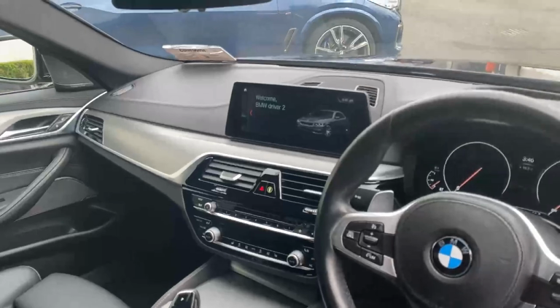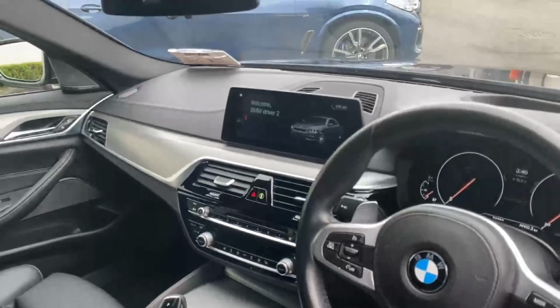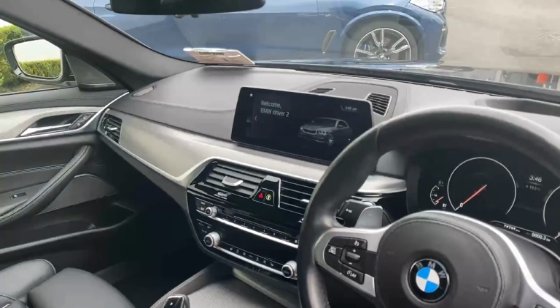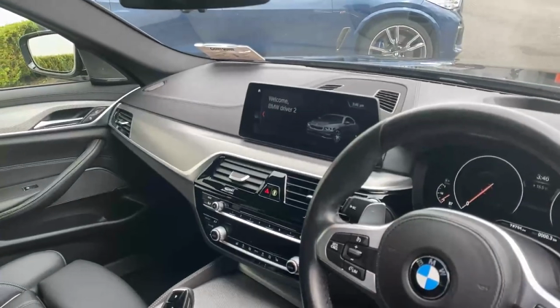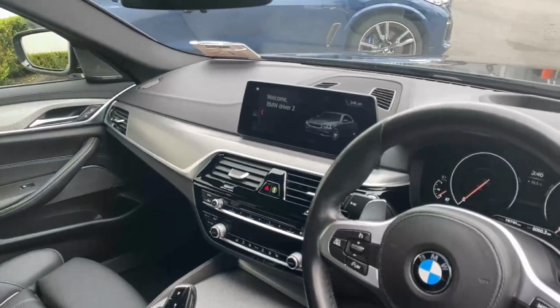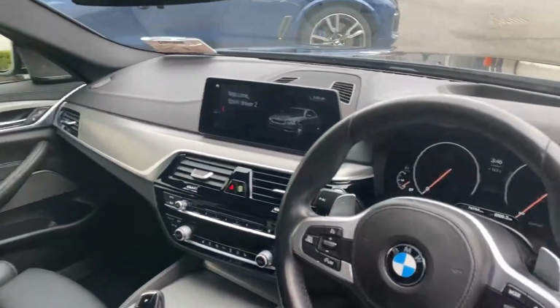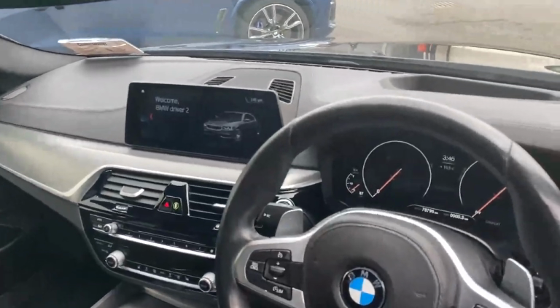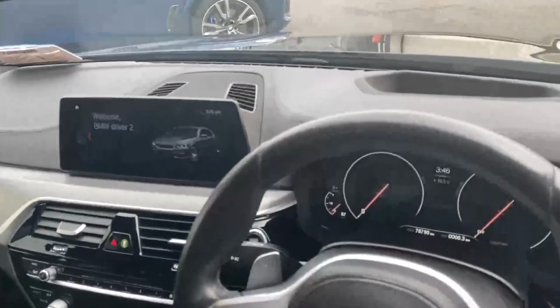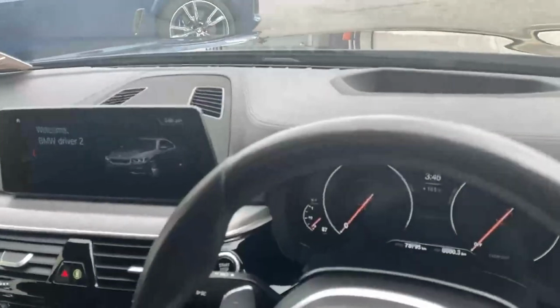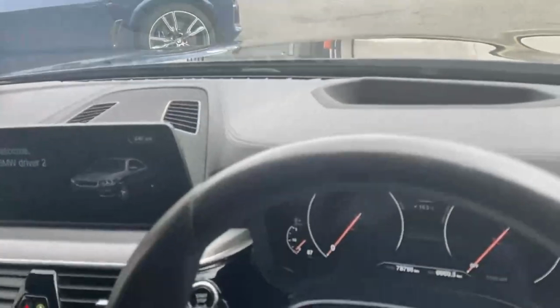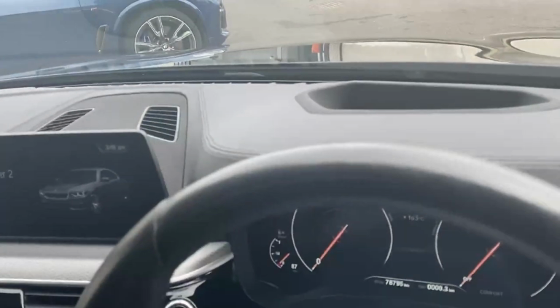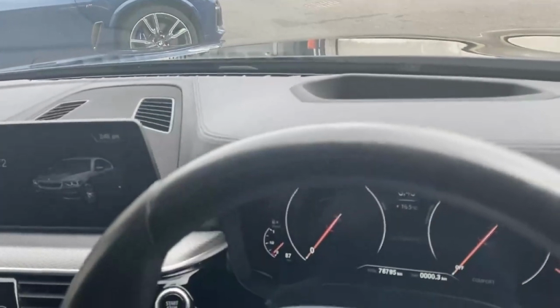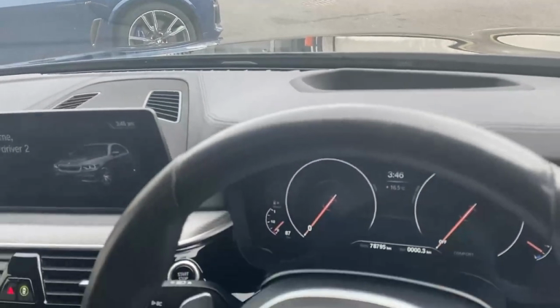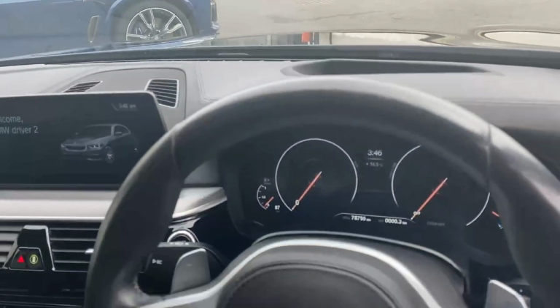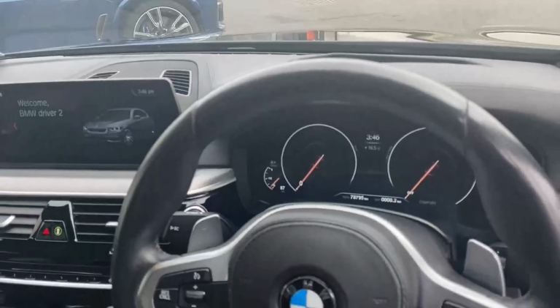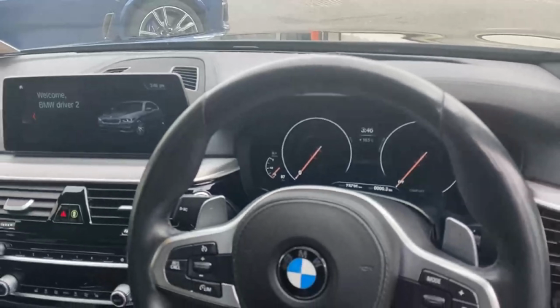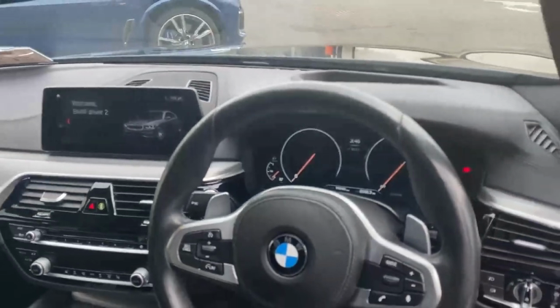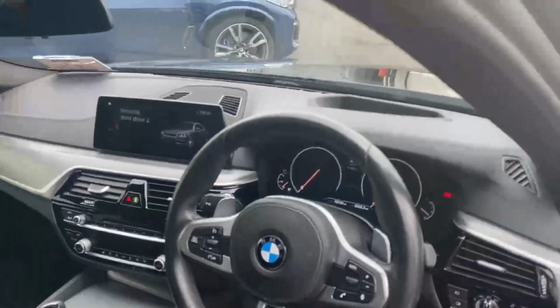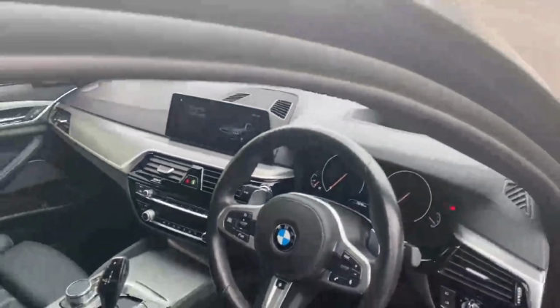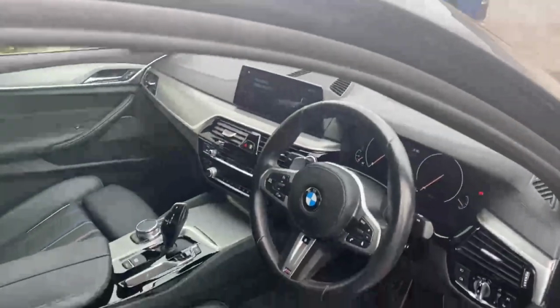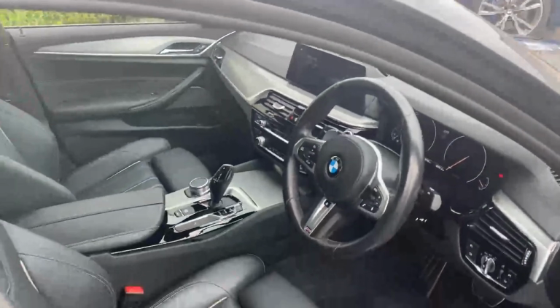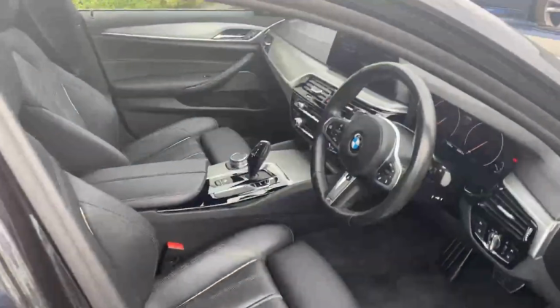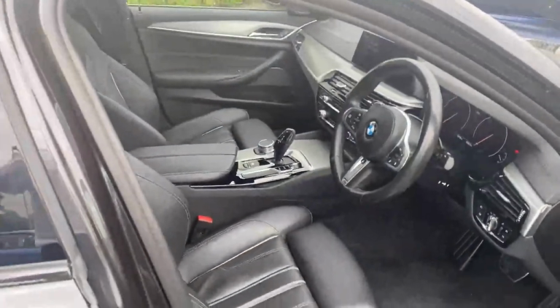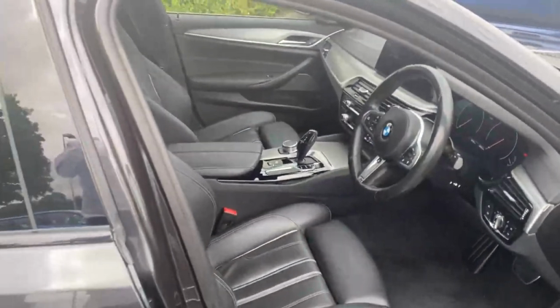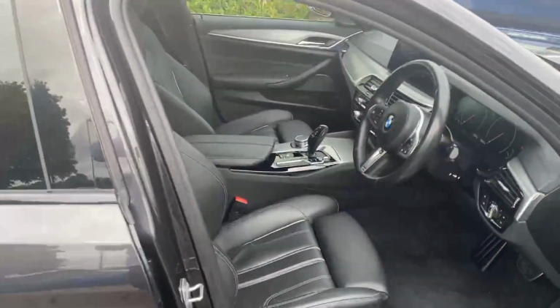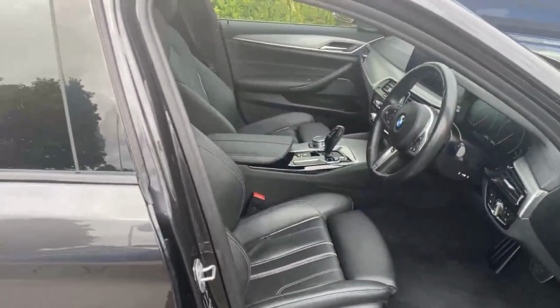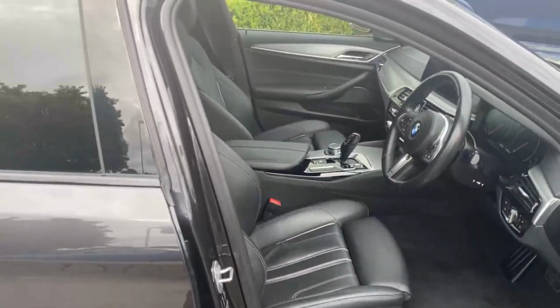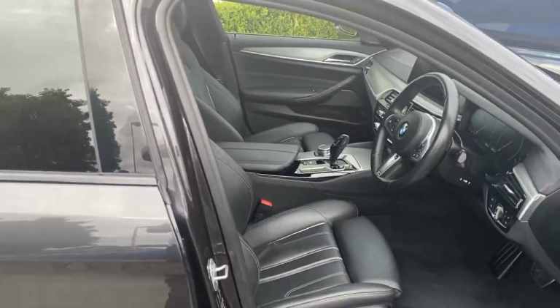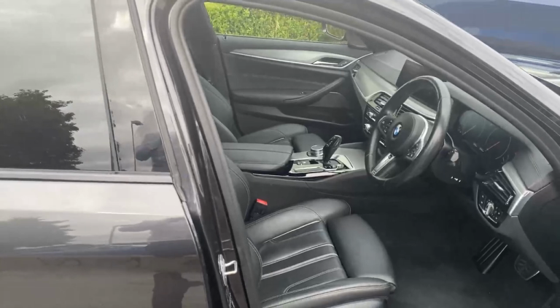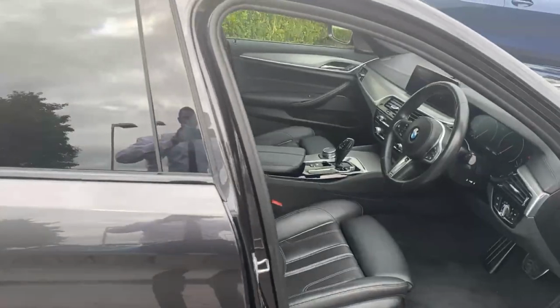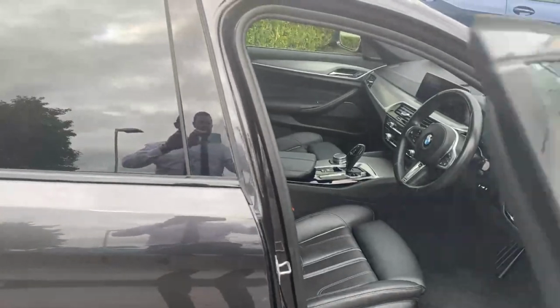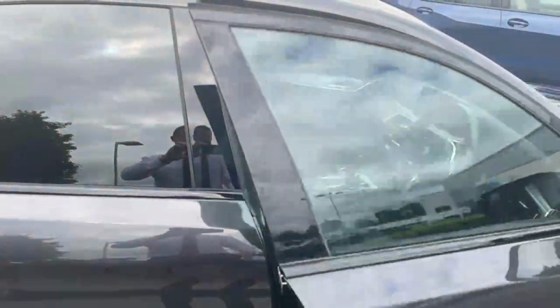The car has a large iDrive system with the heads-up display unit. This car has just shy of 79,000 kilometers and is in great condition.